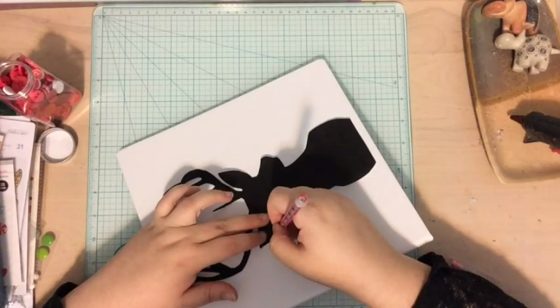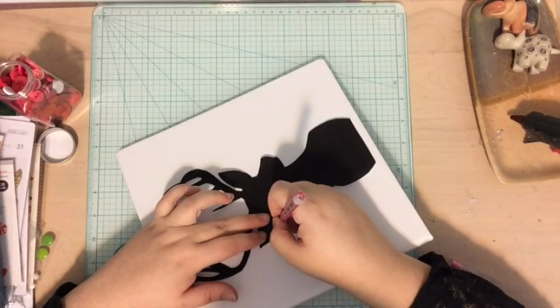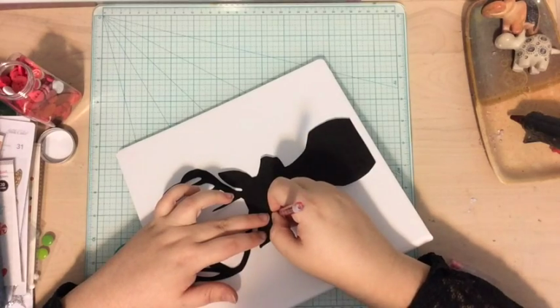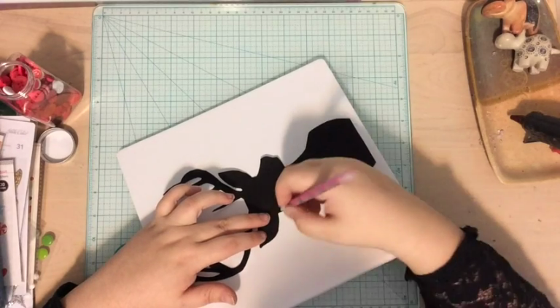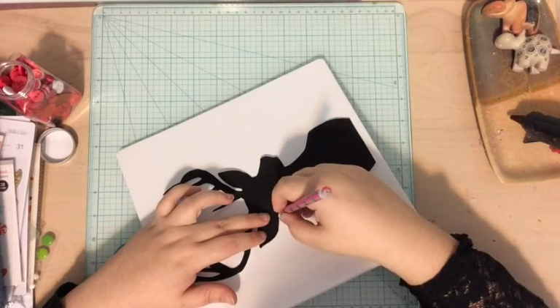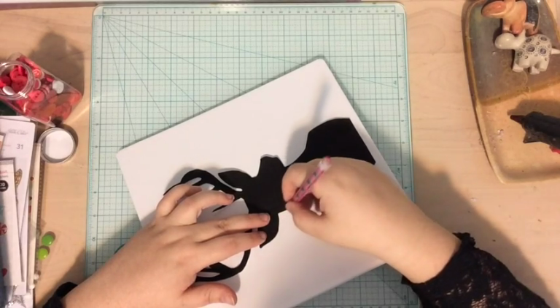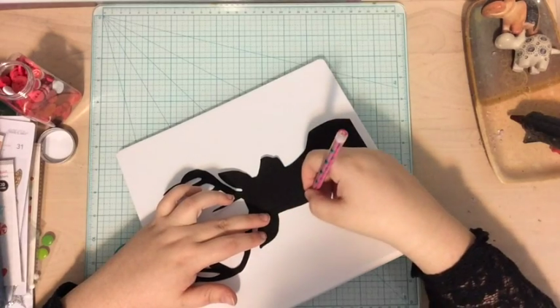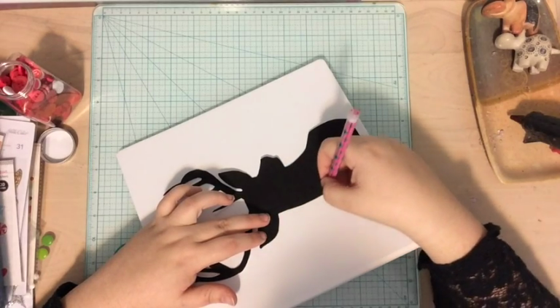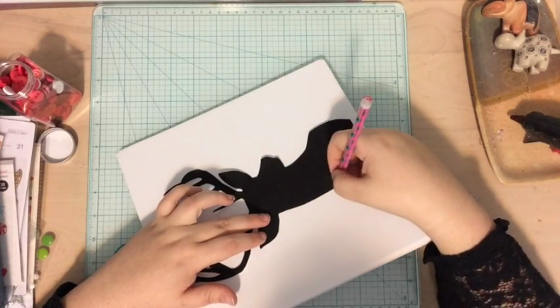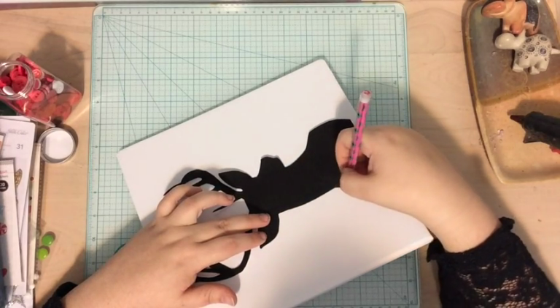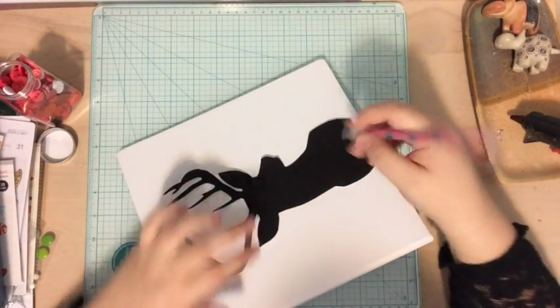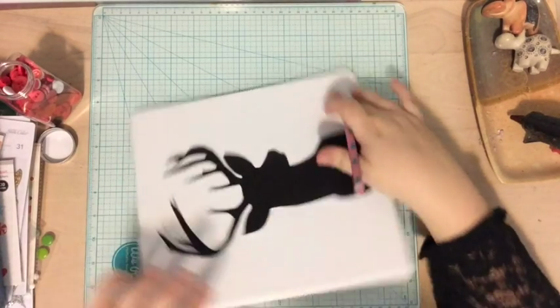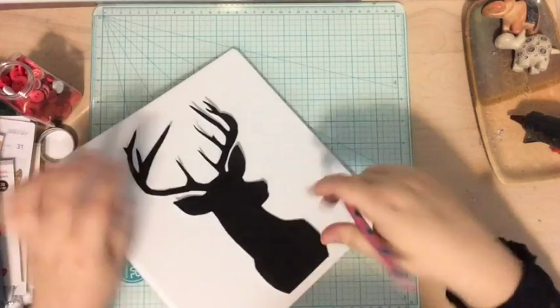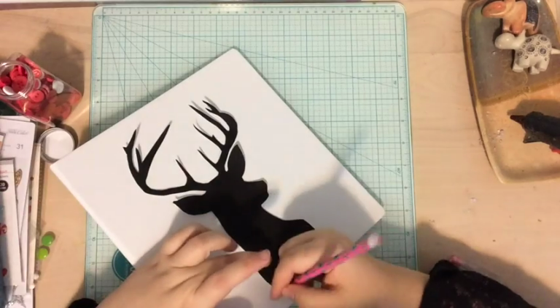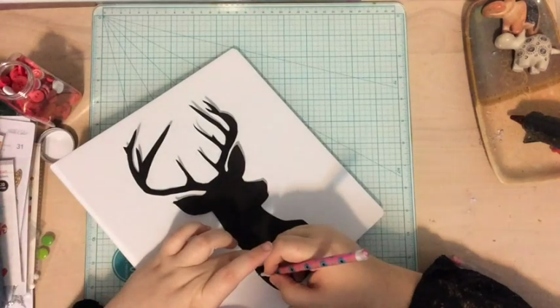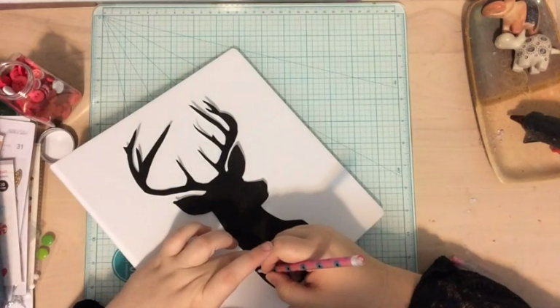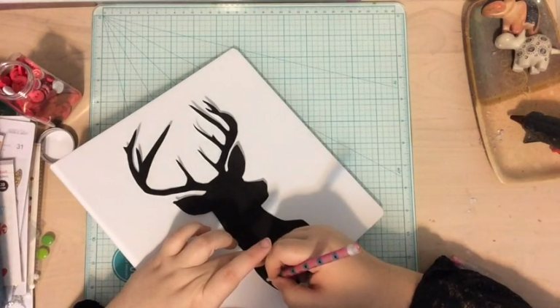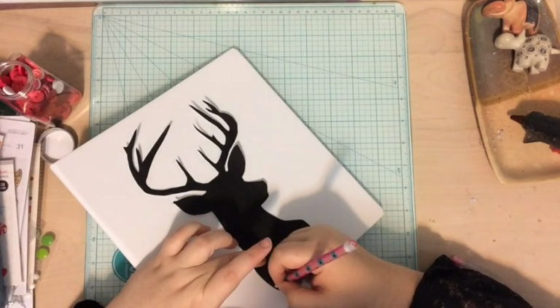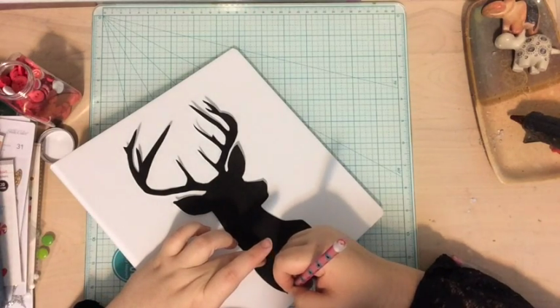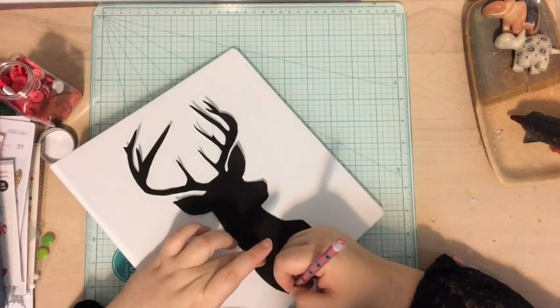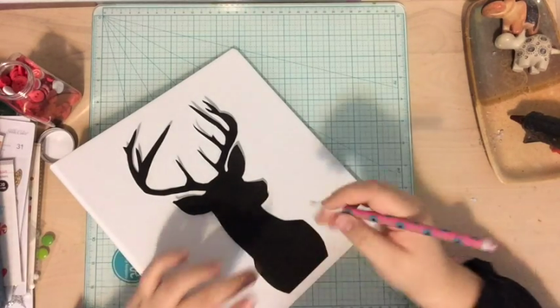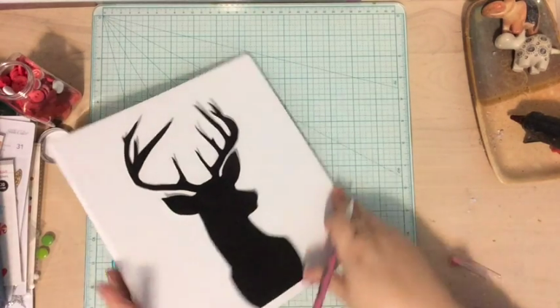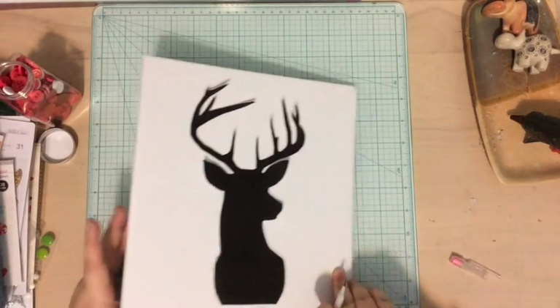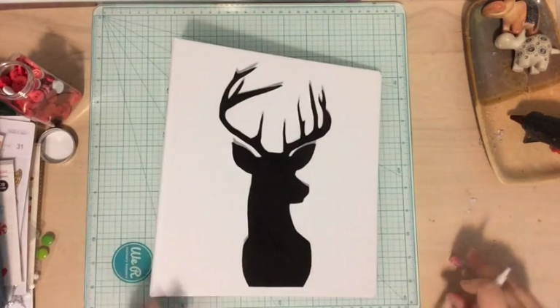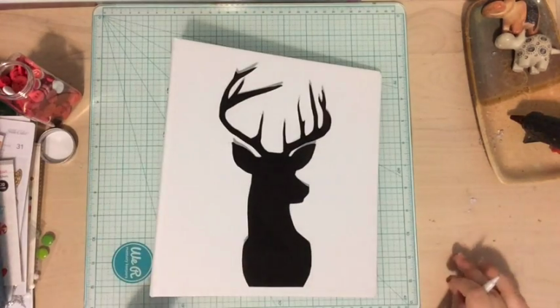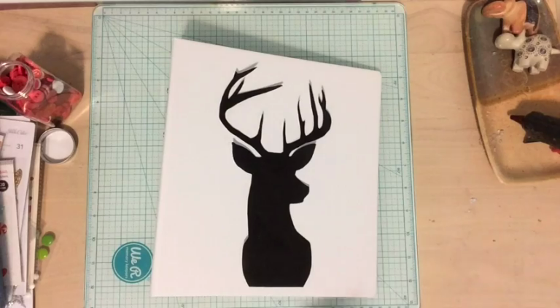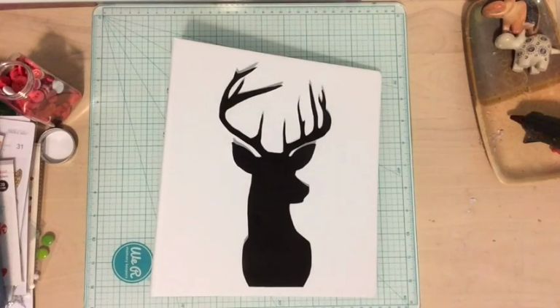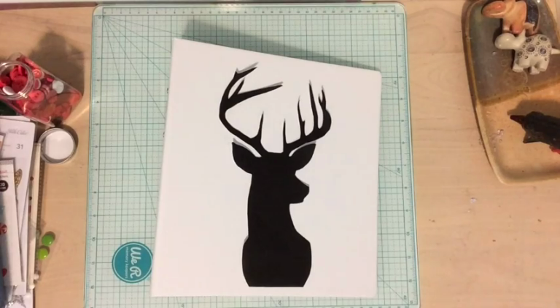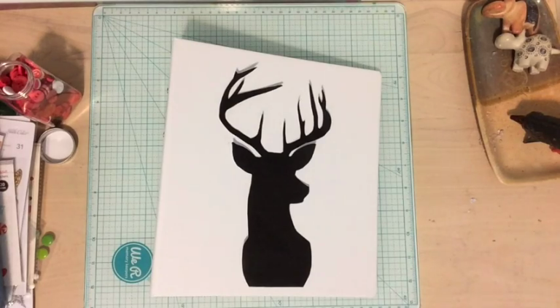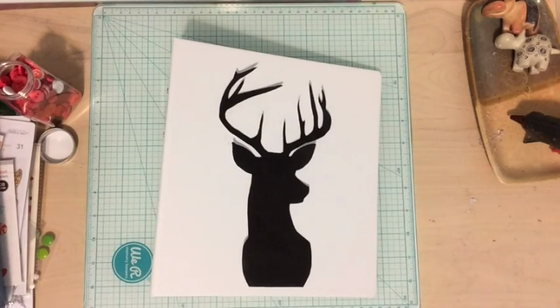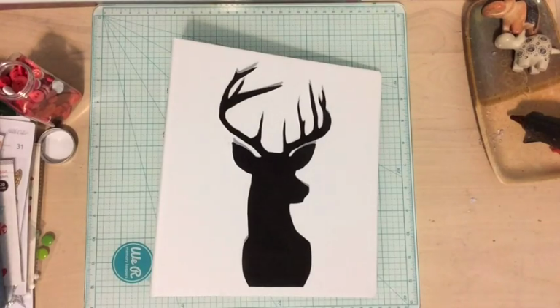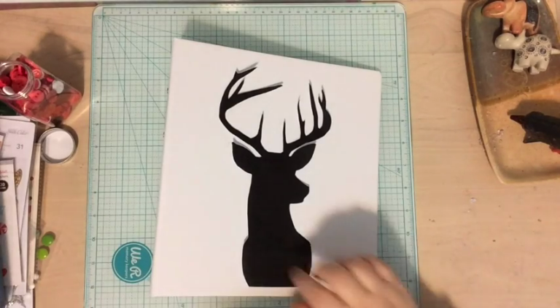You could do this with any Christmas shape — or if you were doing a December Daily and you don't celebrate Christmas, let's say you celebrate Hanukkah, maybe you want to do a Hanukkah shape on the front of your December Daily album.